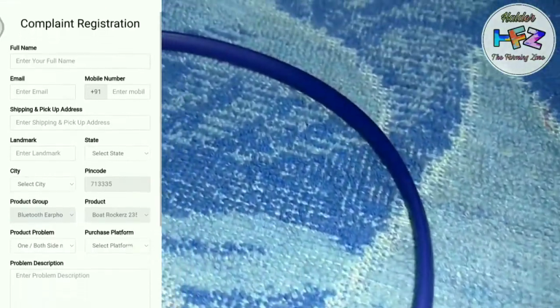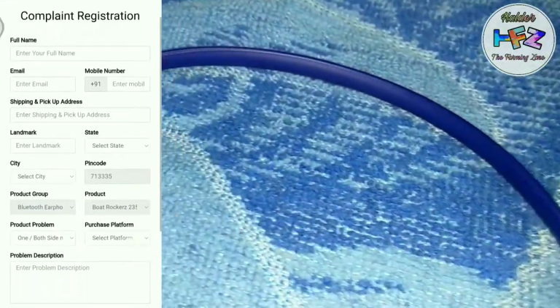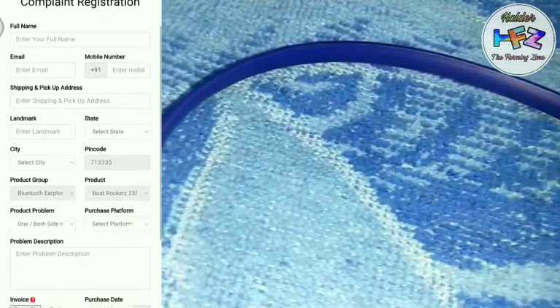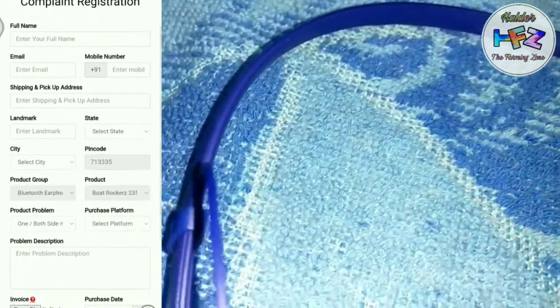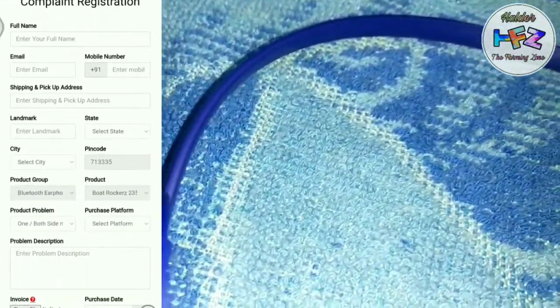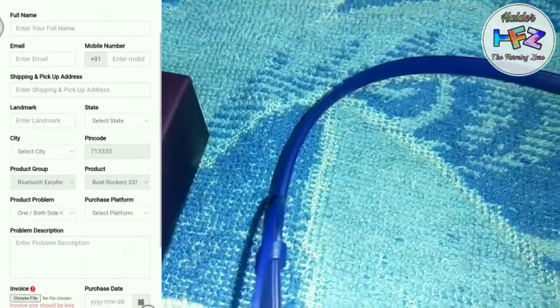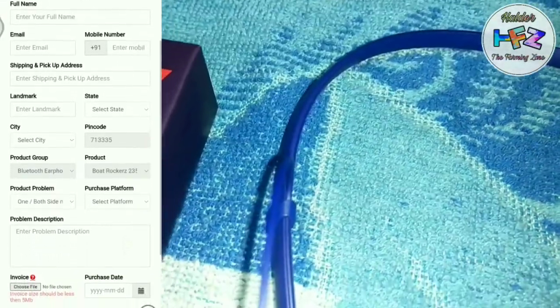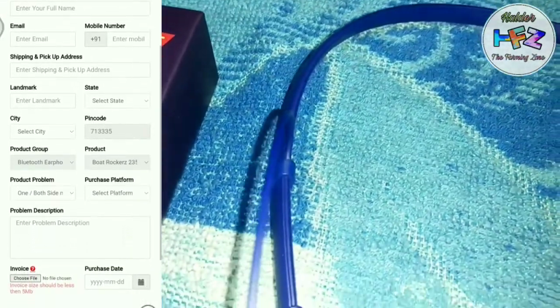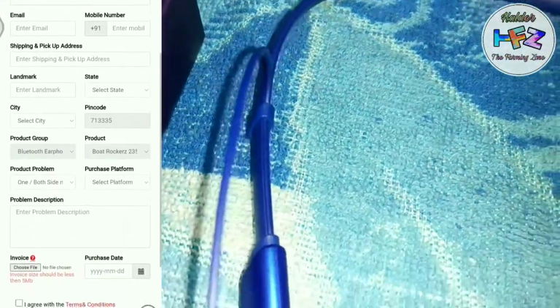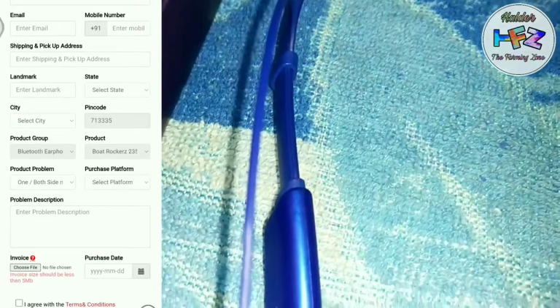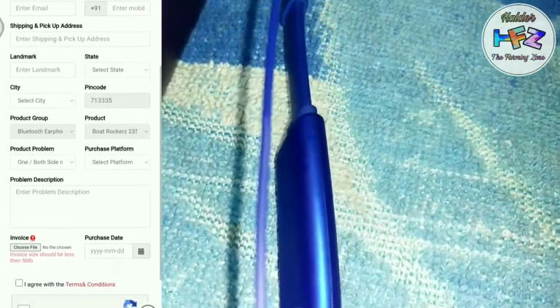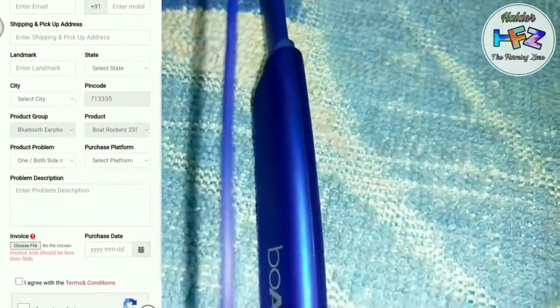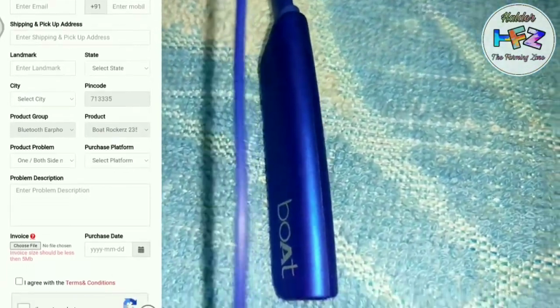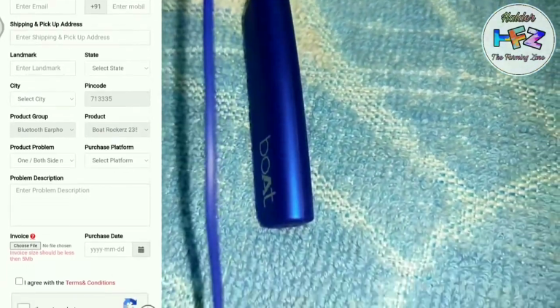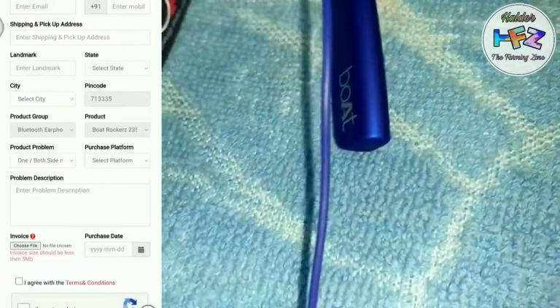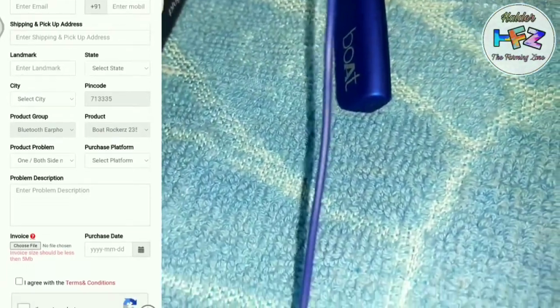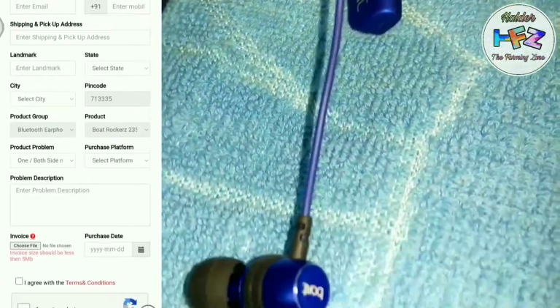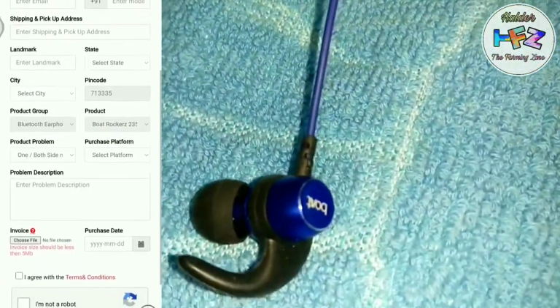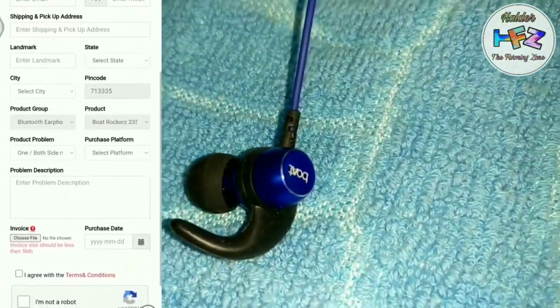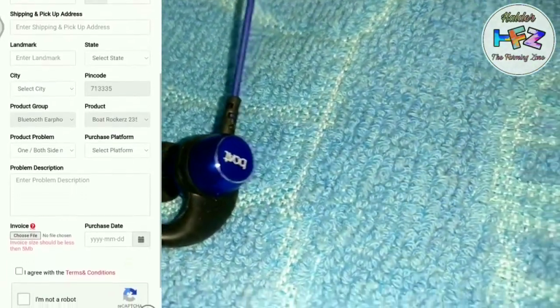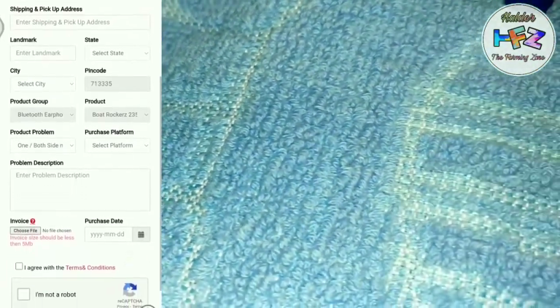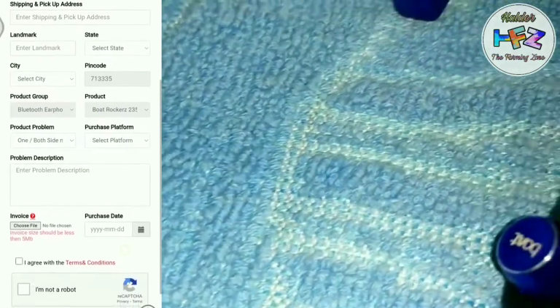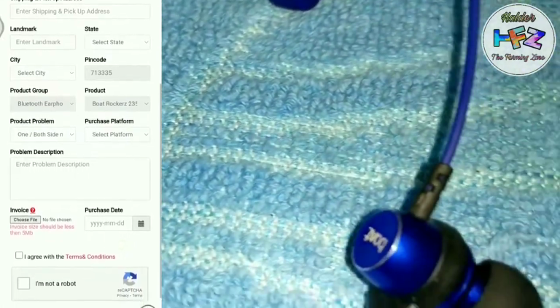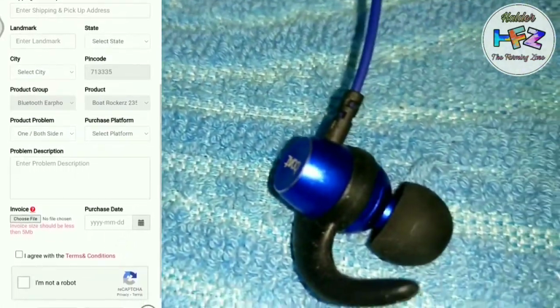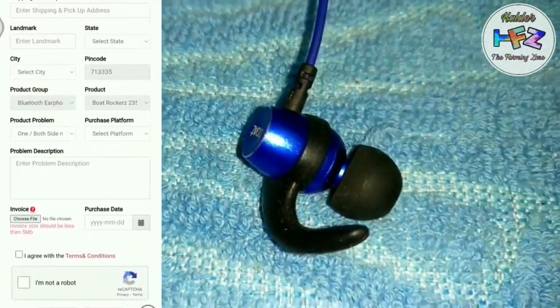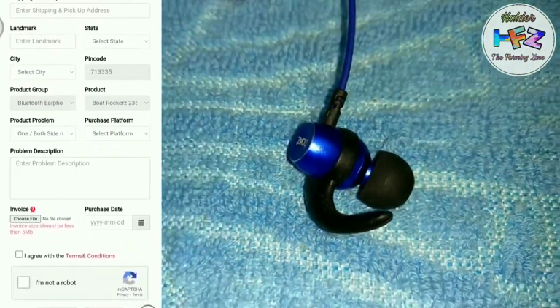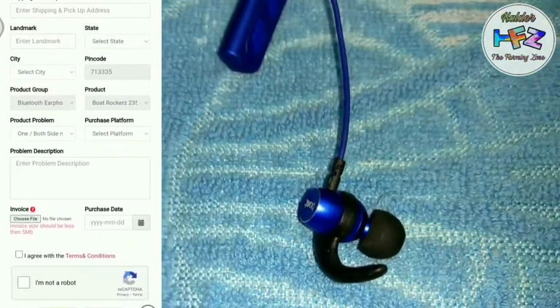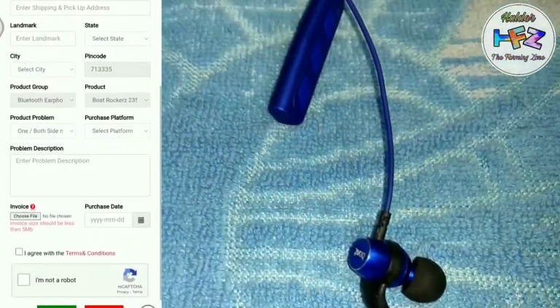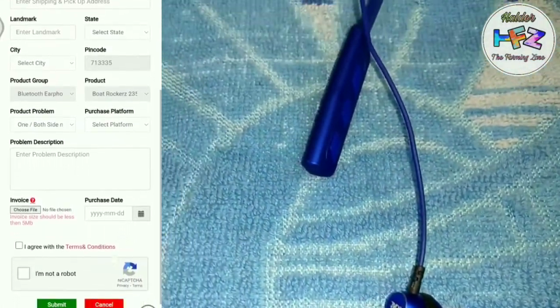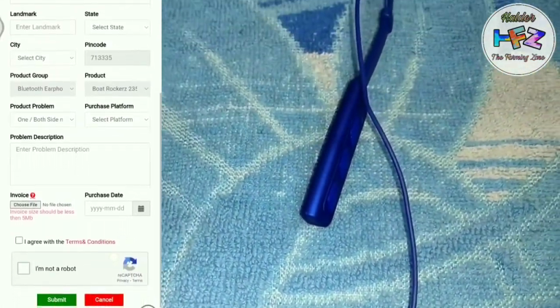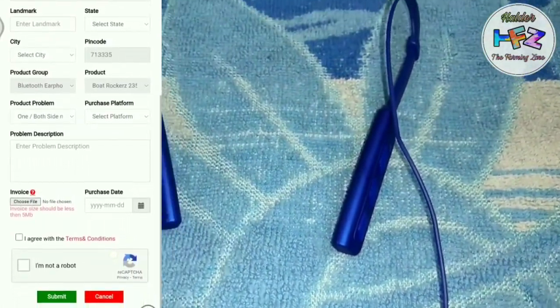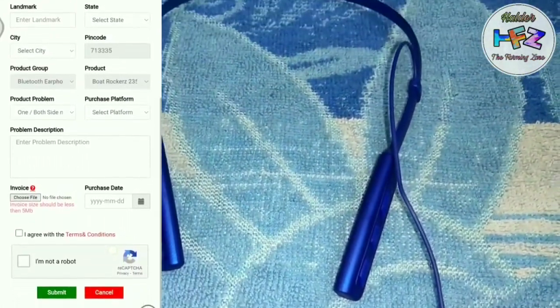Submit your full name, email address, and mobile number. Your shipping and pickup address can be uploaded. Then your name, landmark, state, city, PIN code, product group, product name, and product — what problem is due to you — get the information.